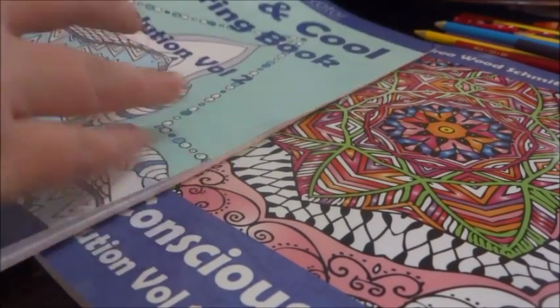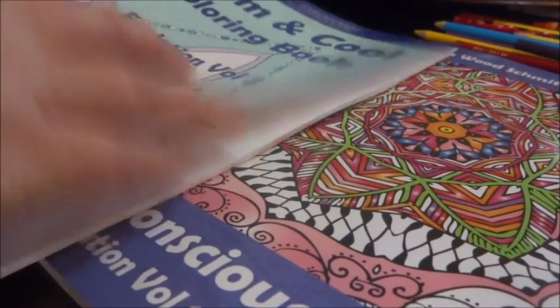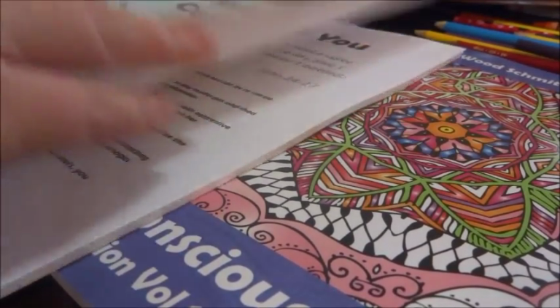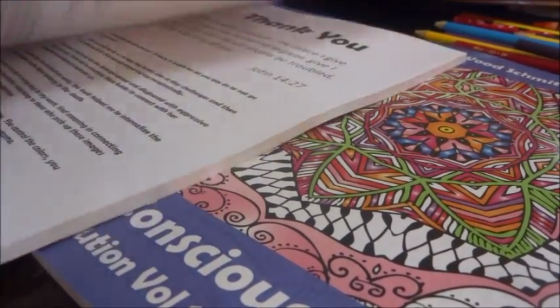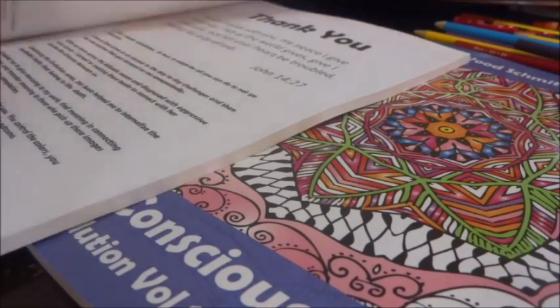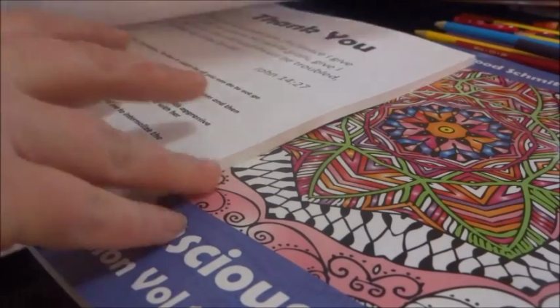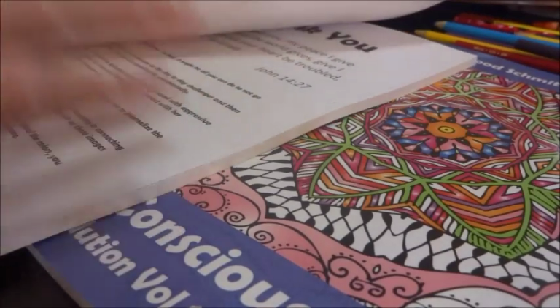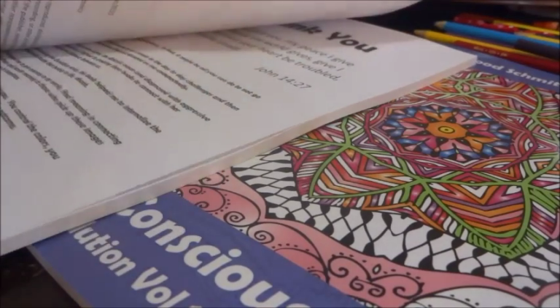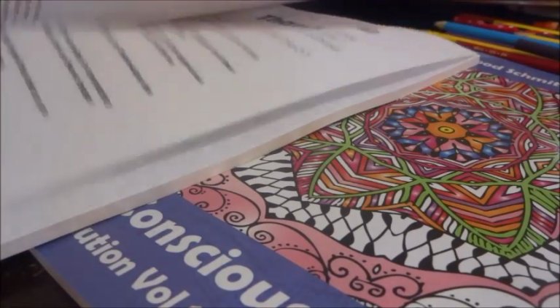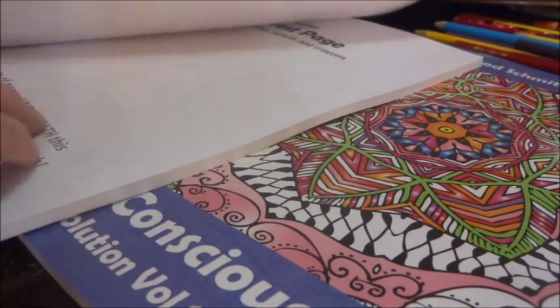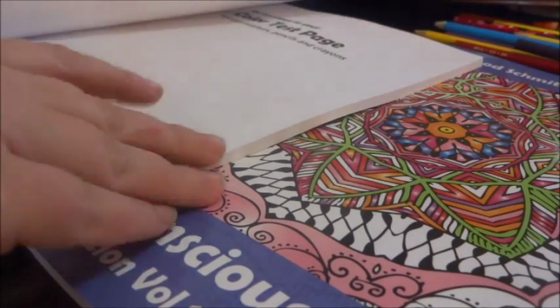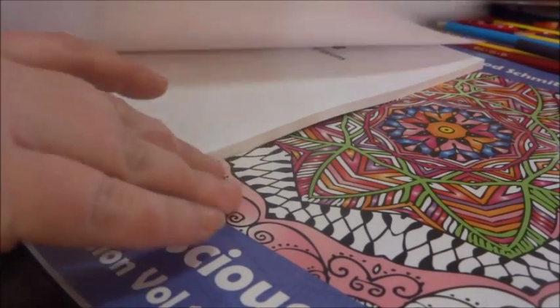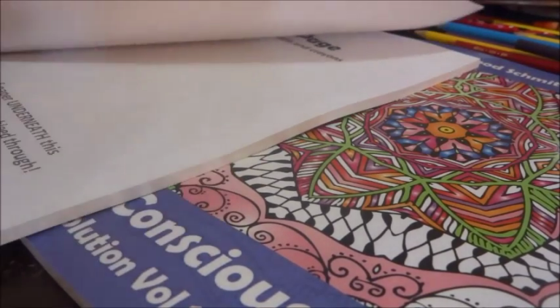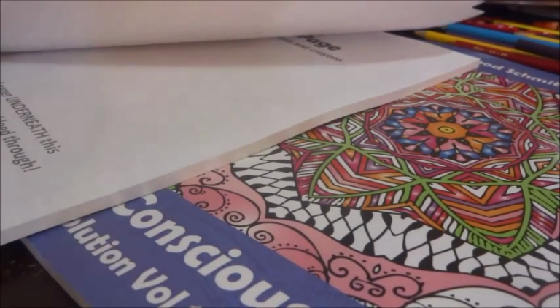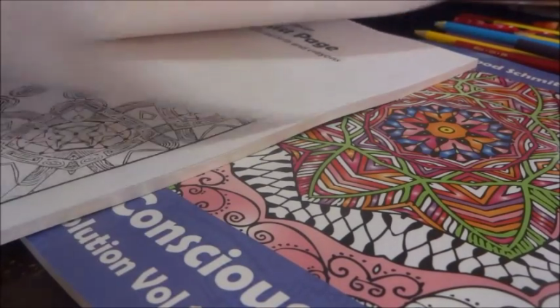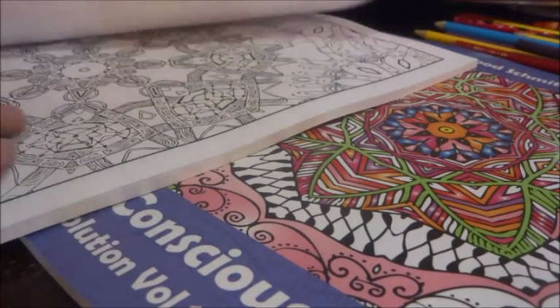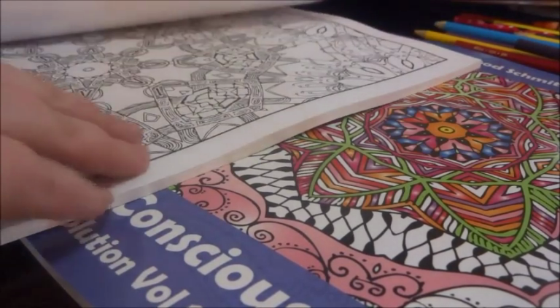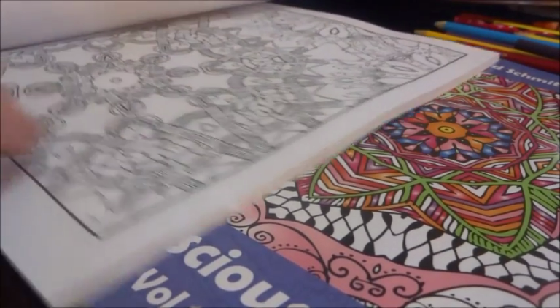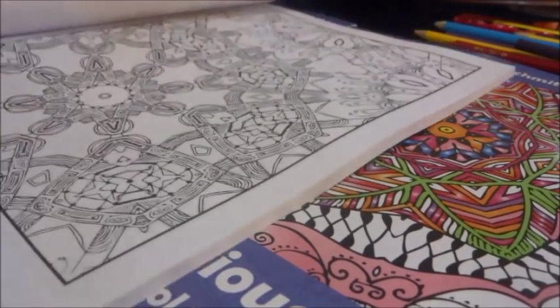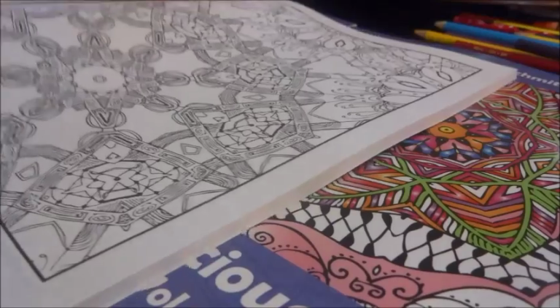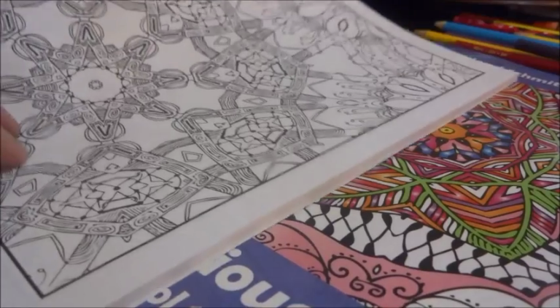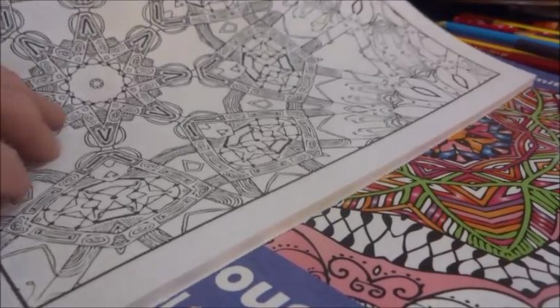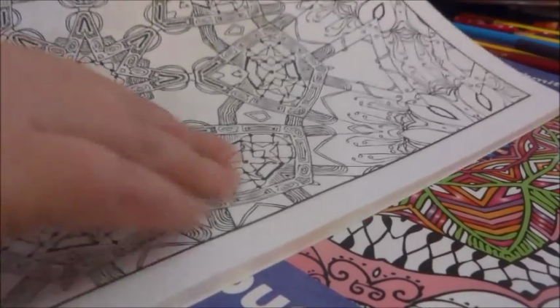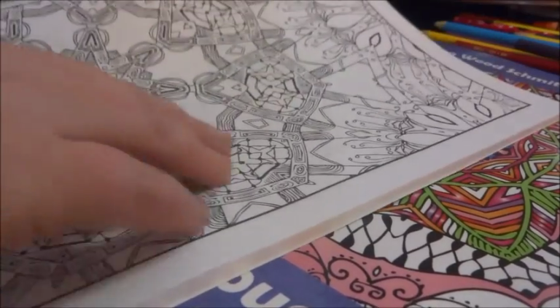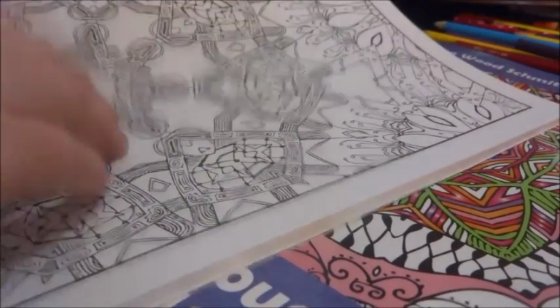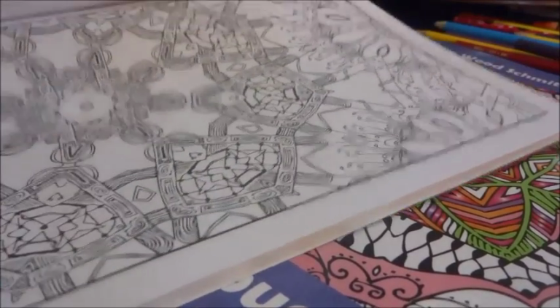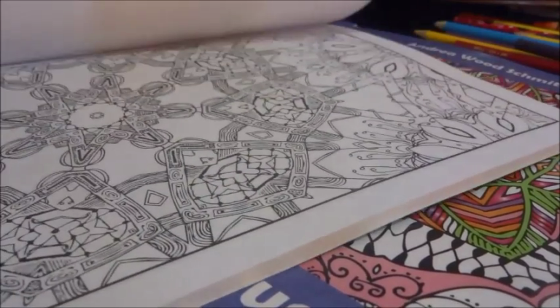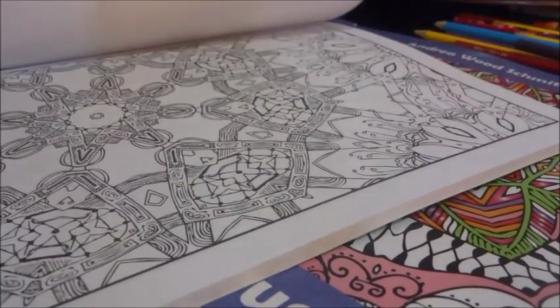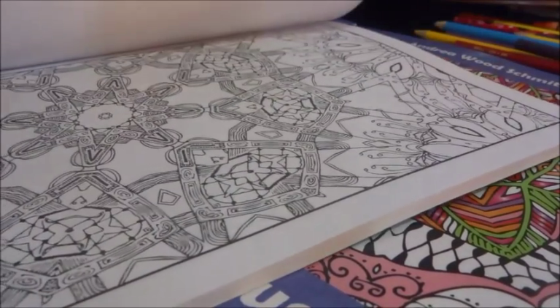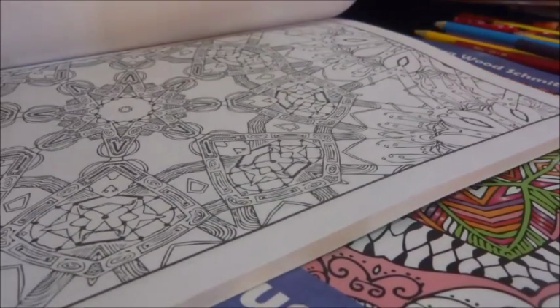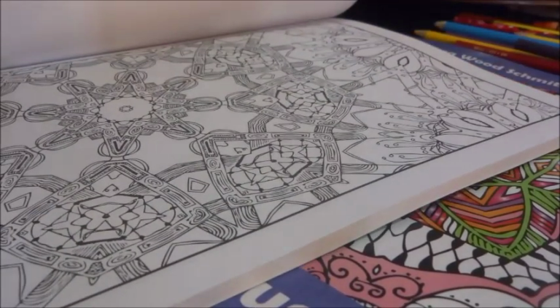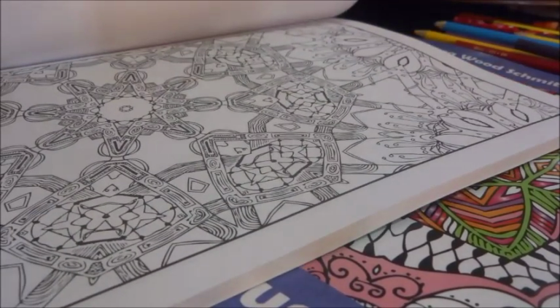I'm just going to cut out some of these colorings and give a few to a couple of my friends here. We're going to do a couple of pages and I'll bring you back and show you what they look like.